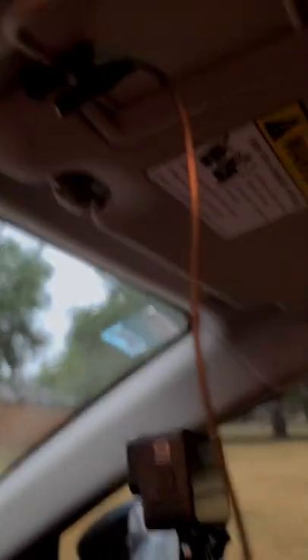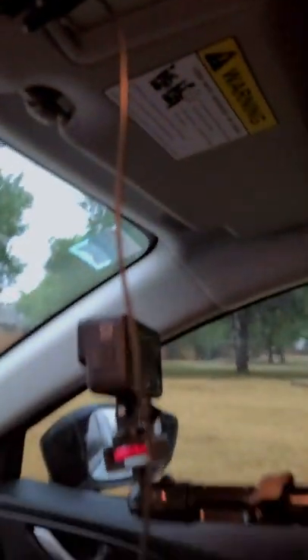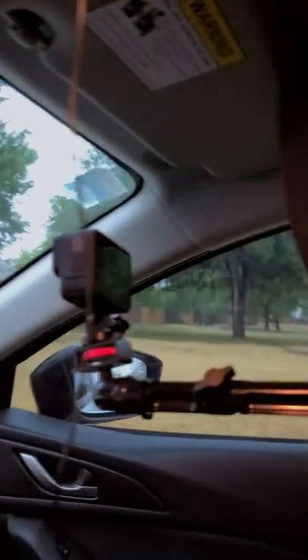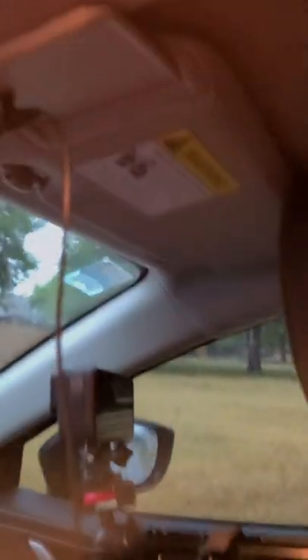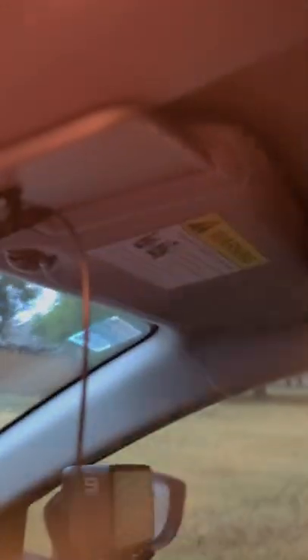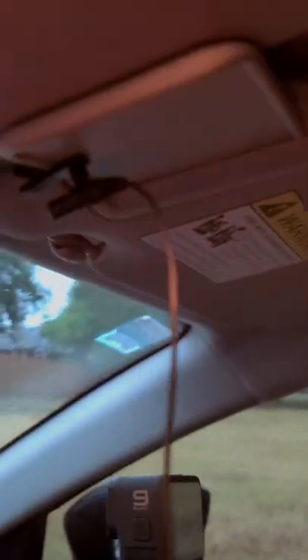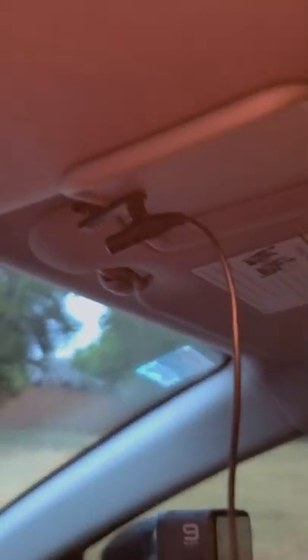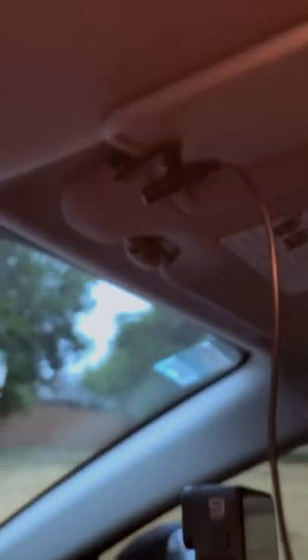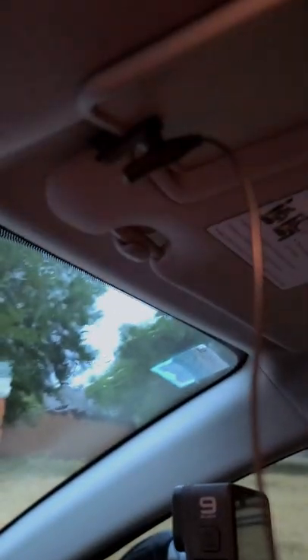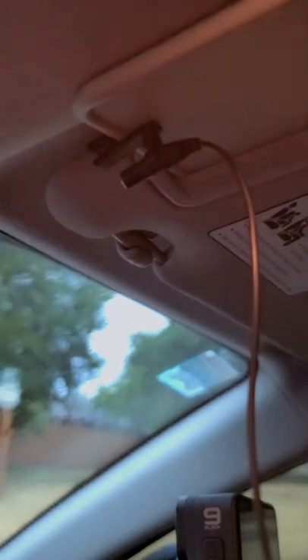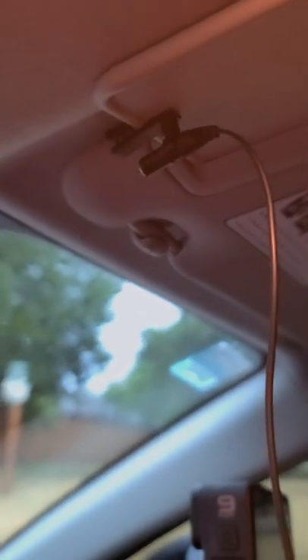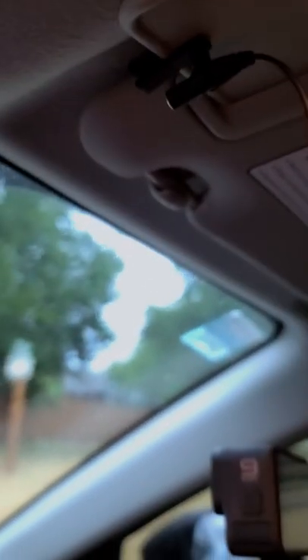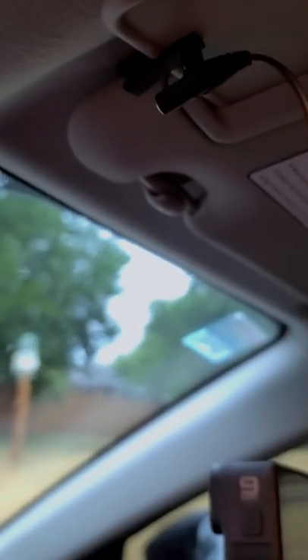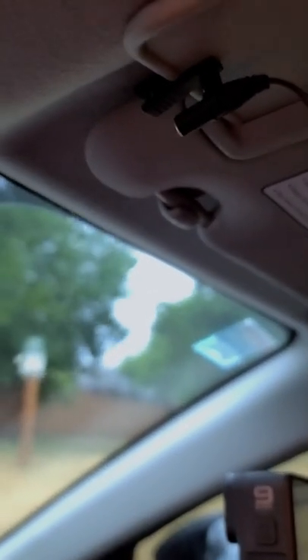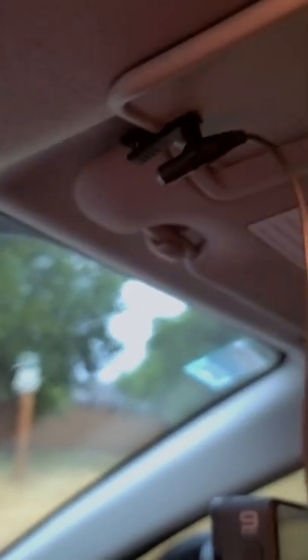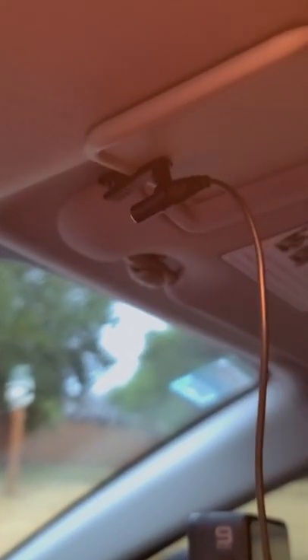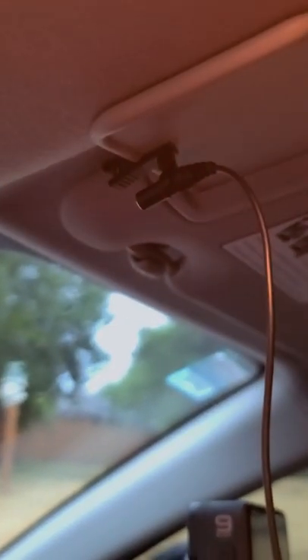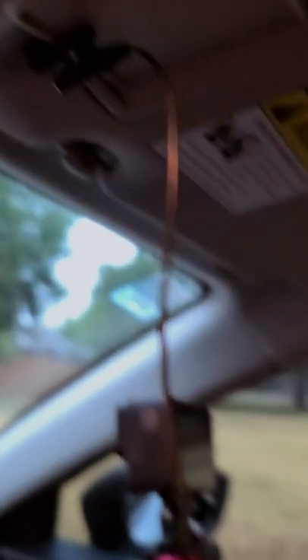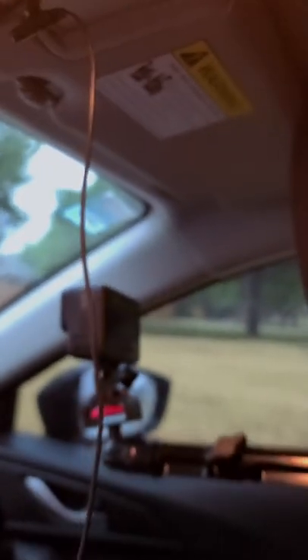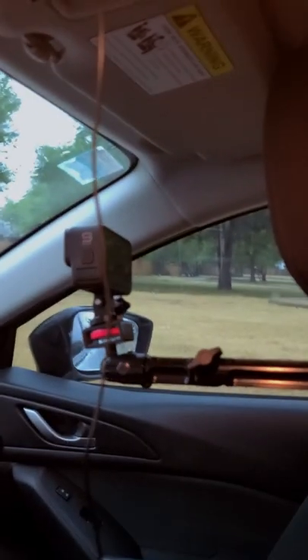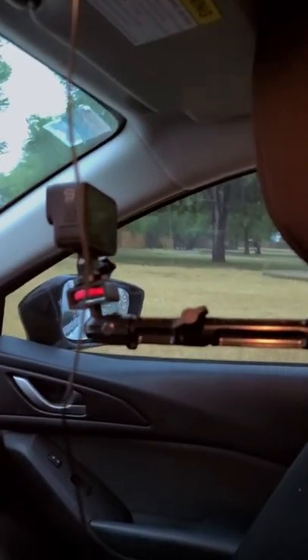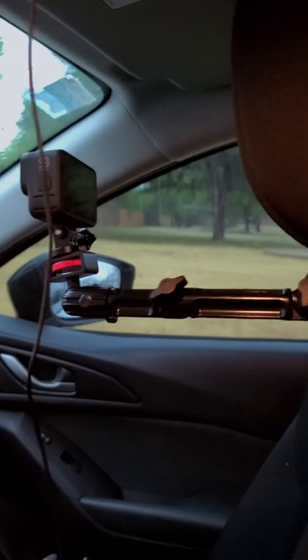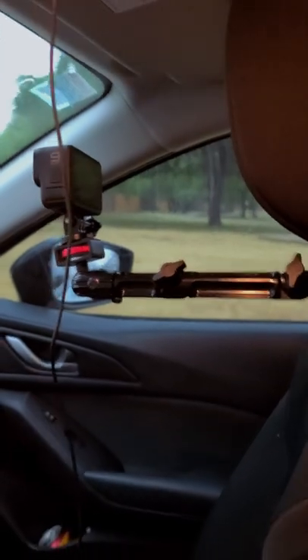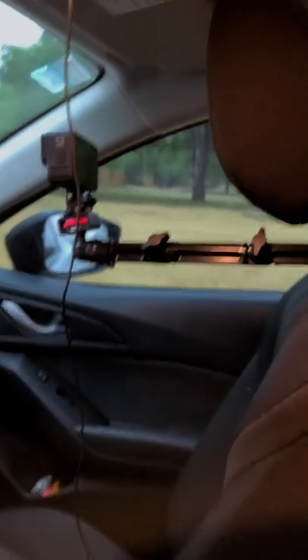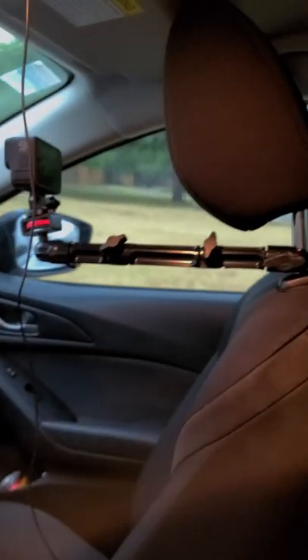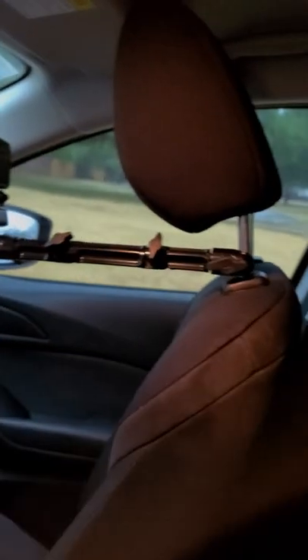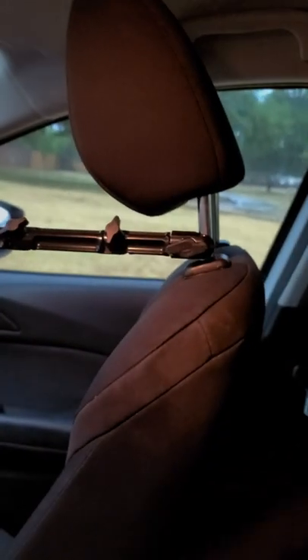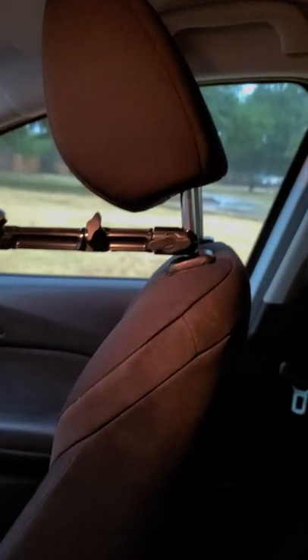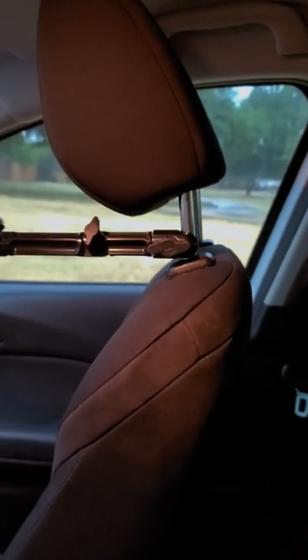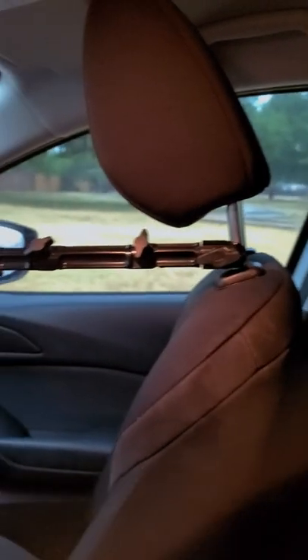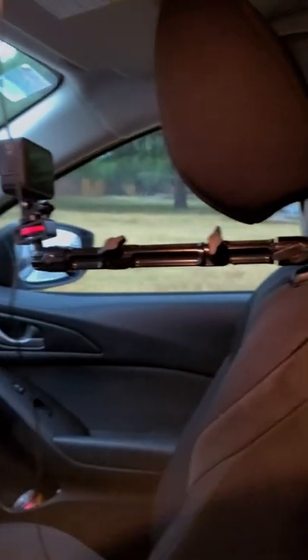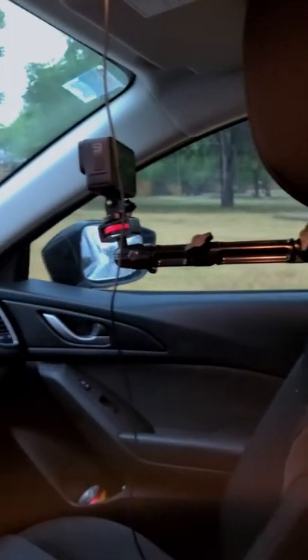I have my lavalier mic hooked up here so I can record the rain or just driving in general. And that's pretty much it. So here you go — headrest mount.